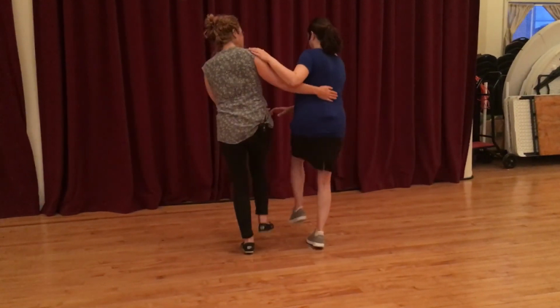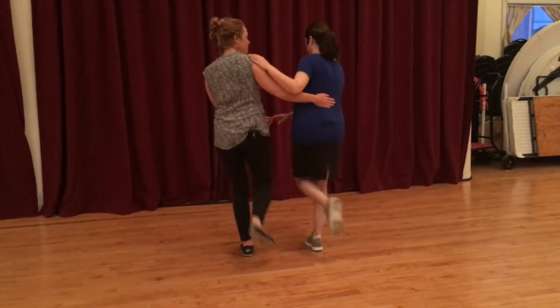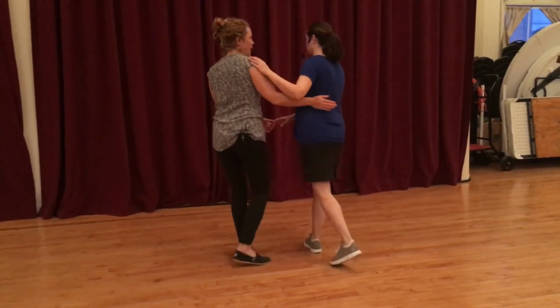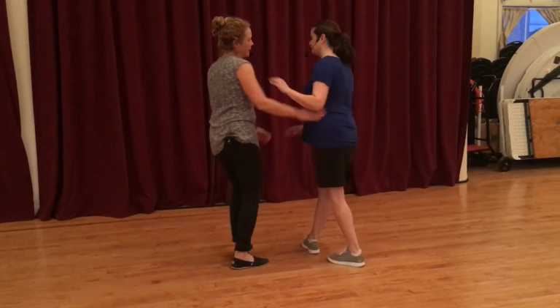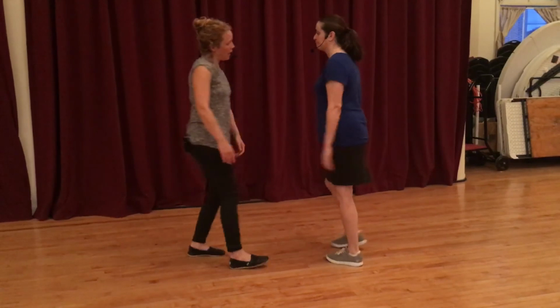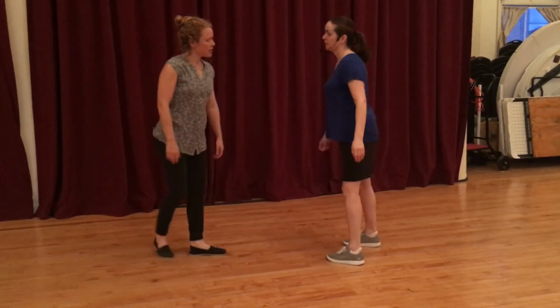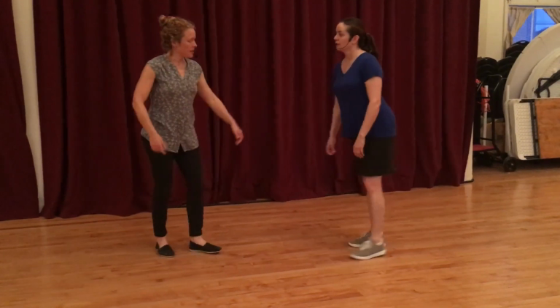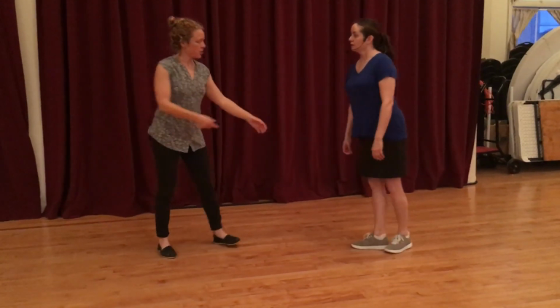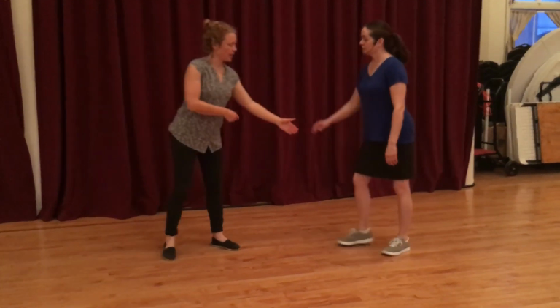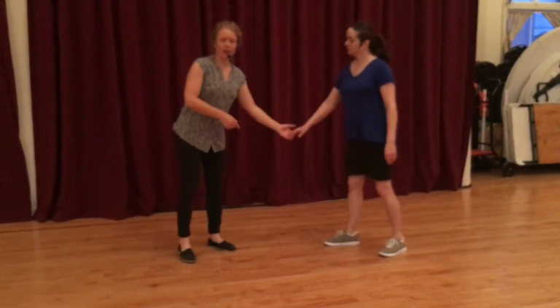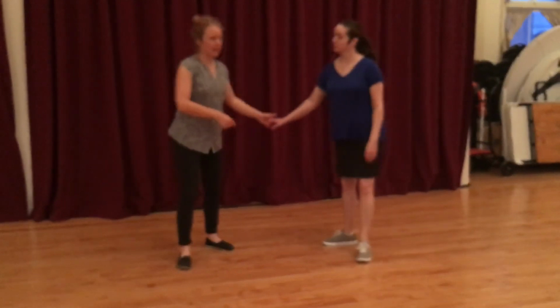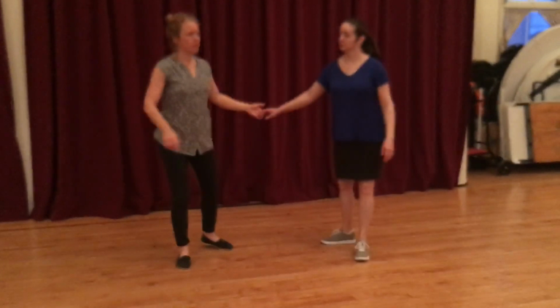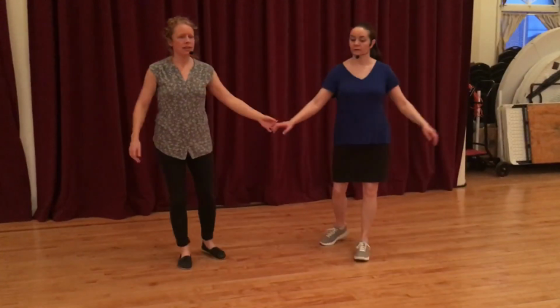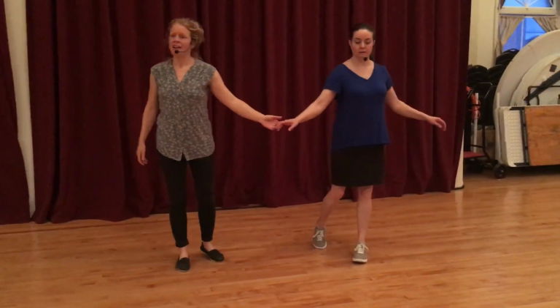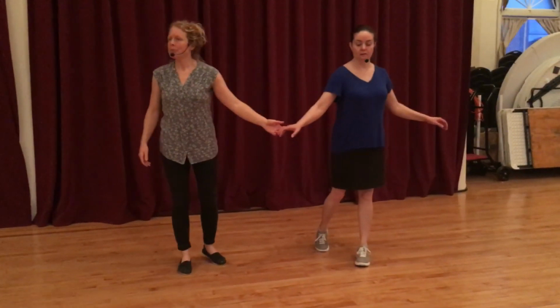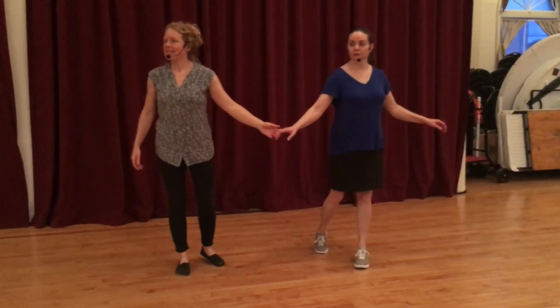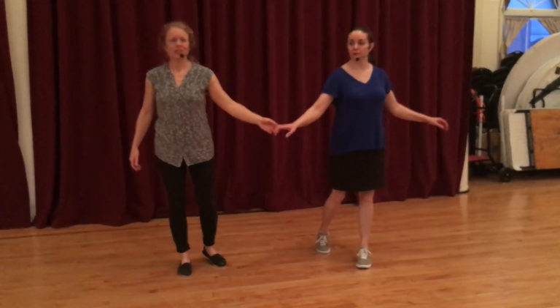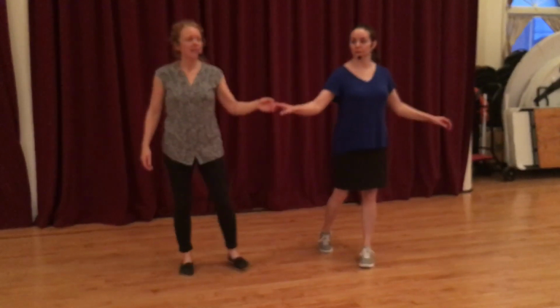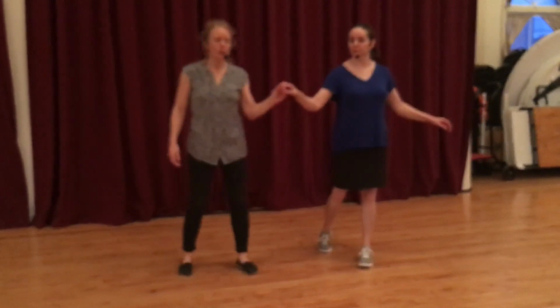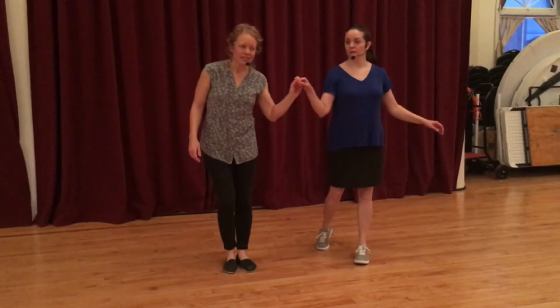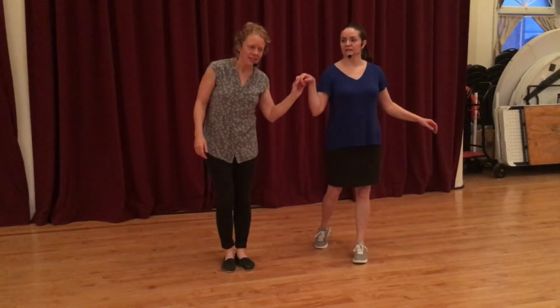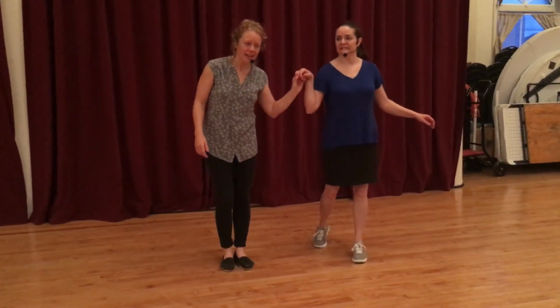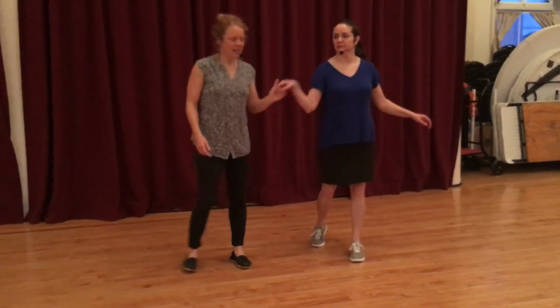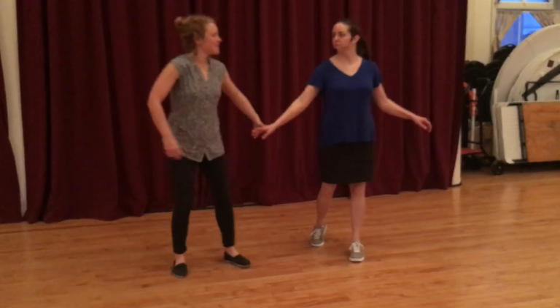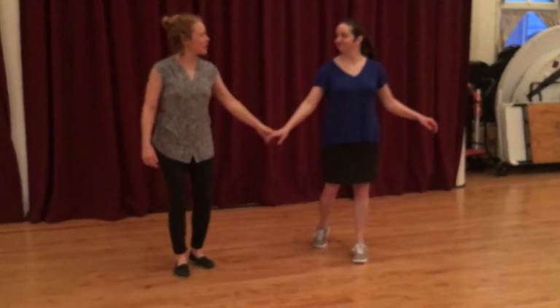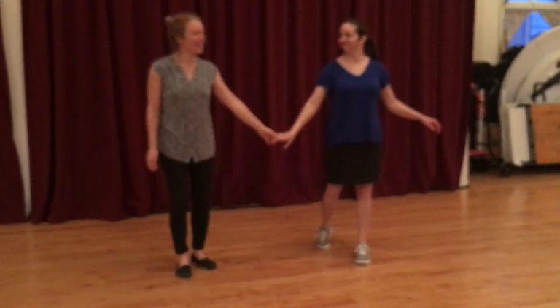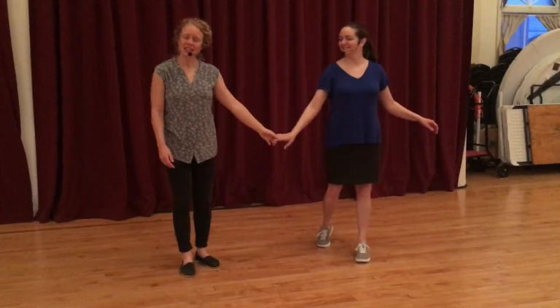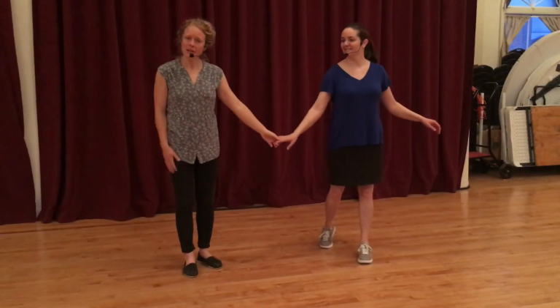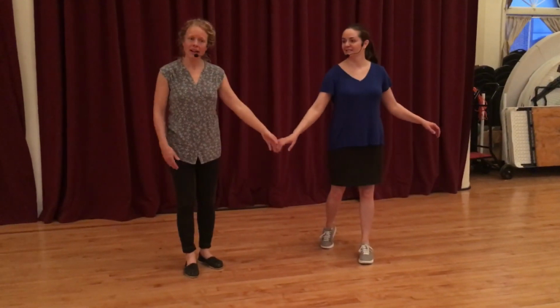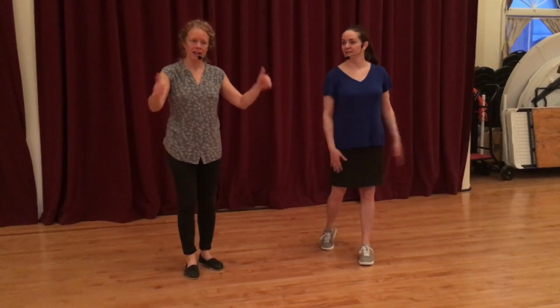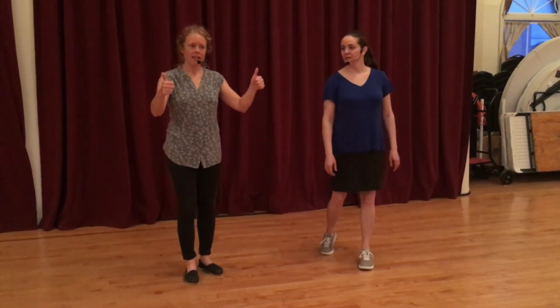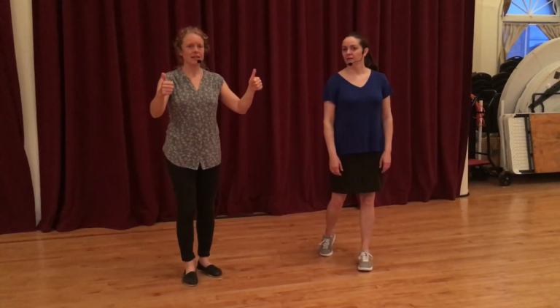Anything to add to that? I think just keeping — especially as we're looking out here — making sure that this arm stays nice and relaxed, avoiding tensing up, and just keeping it nice and low as we do it. That's it.